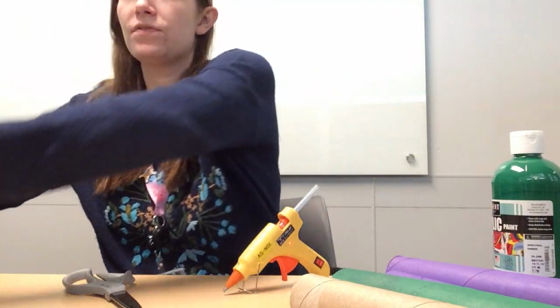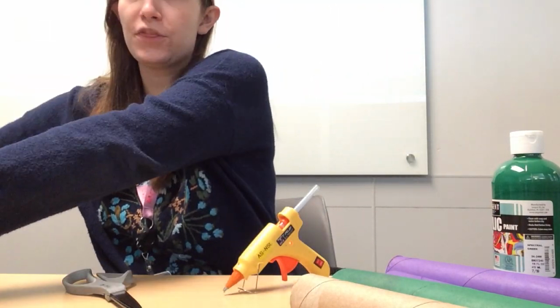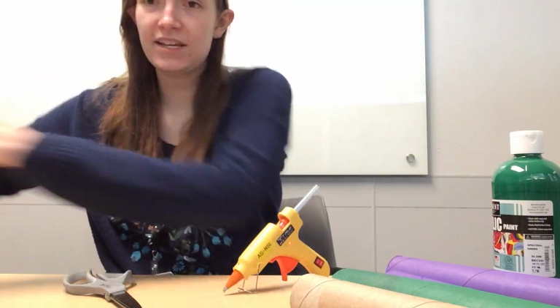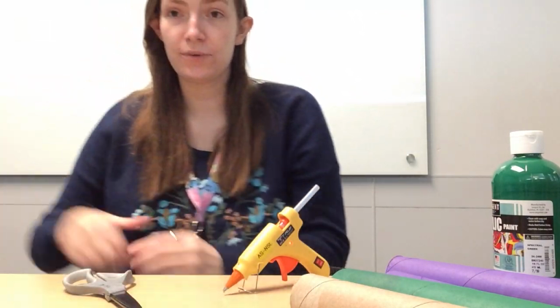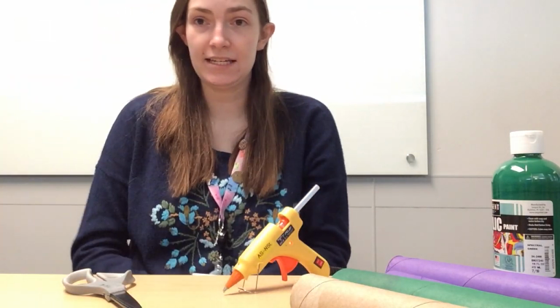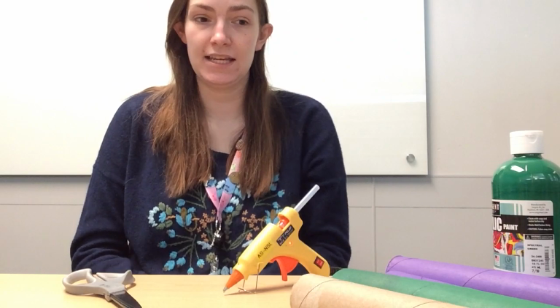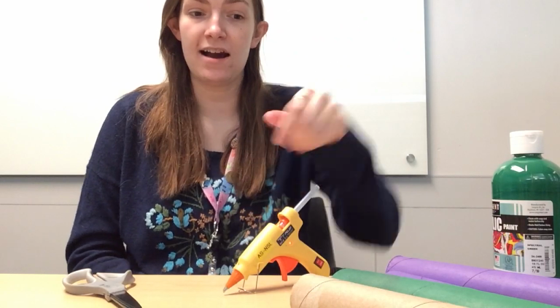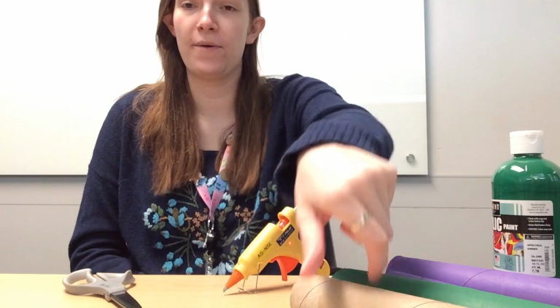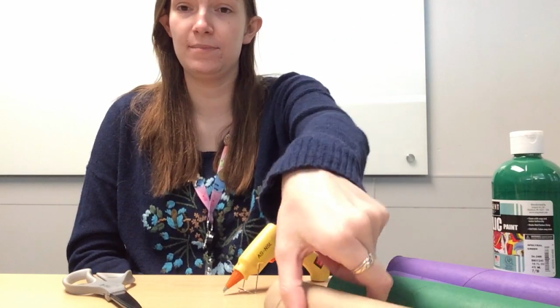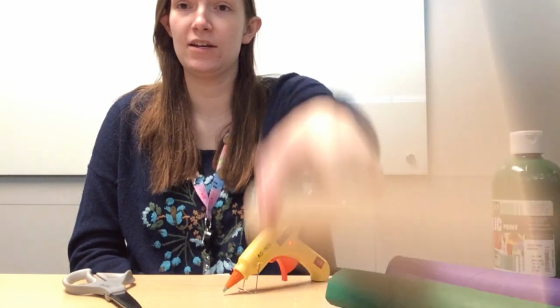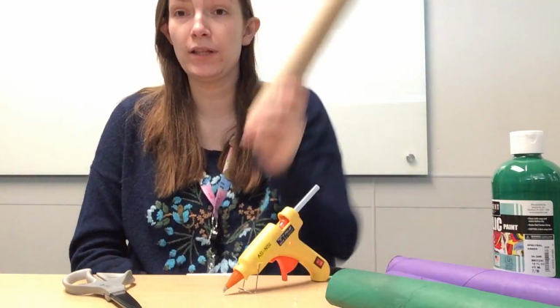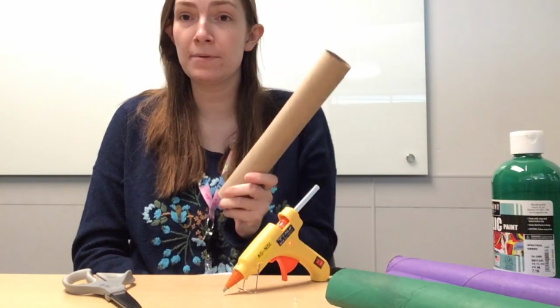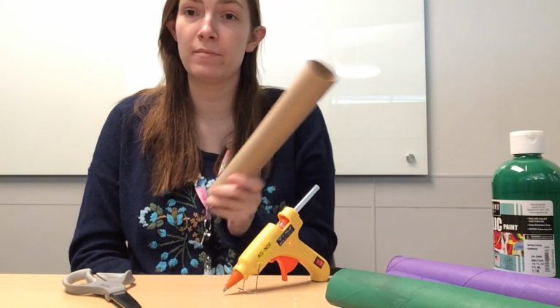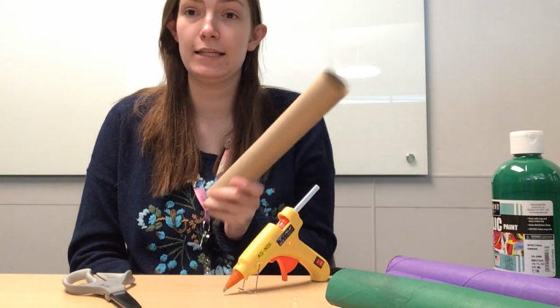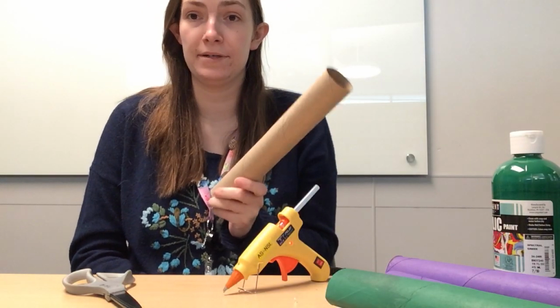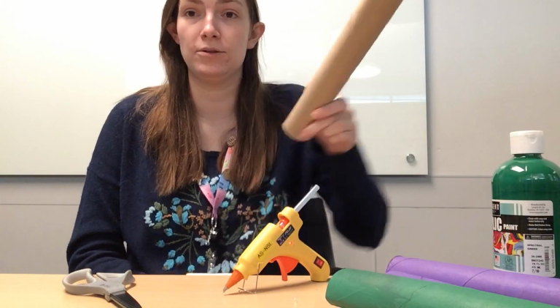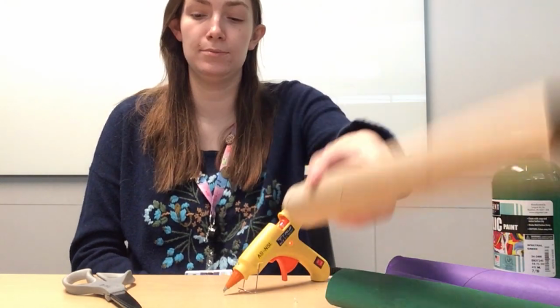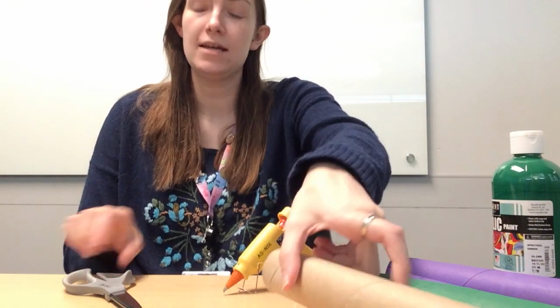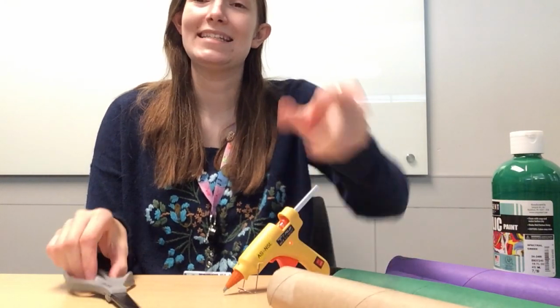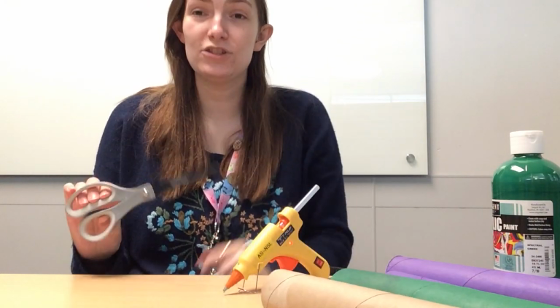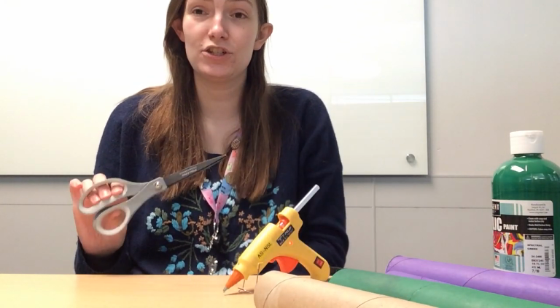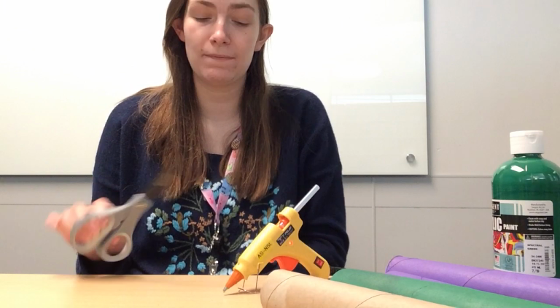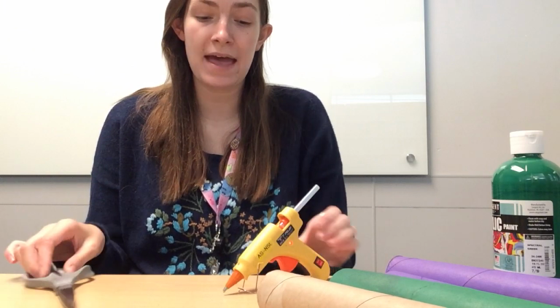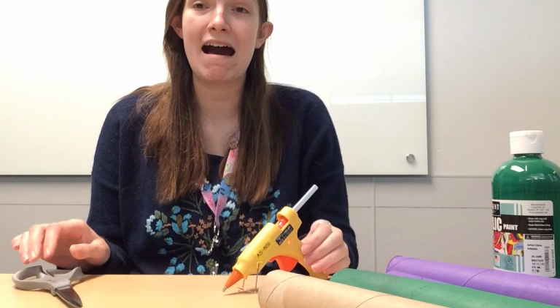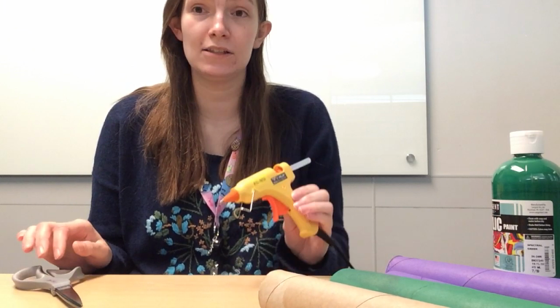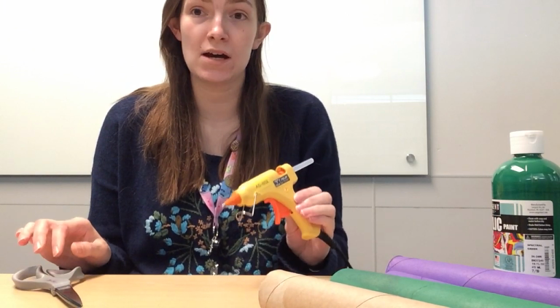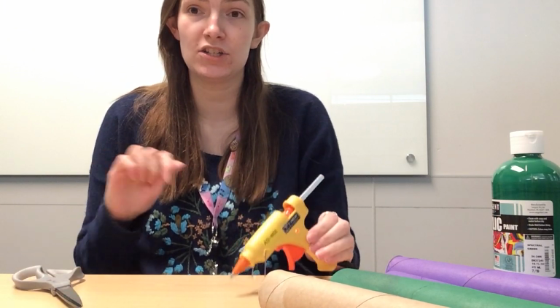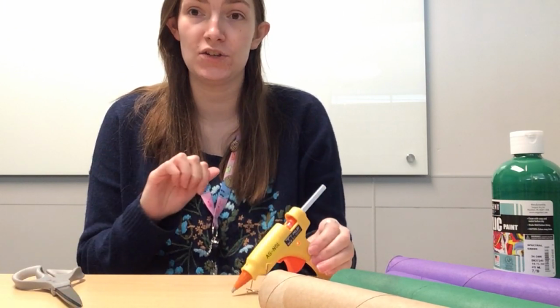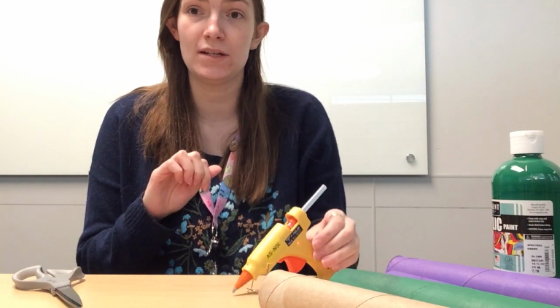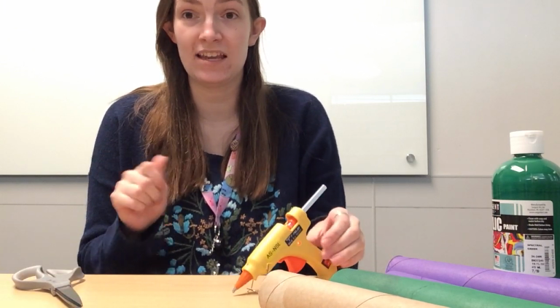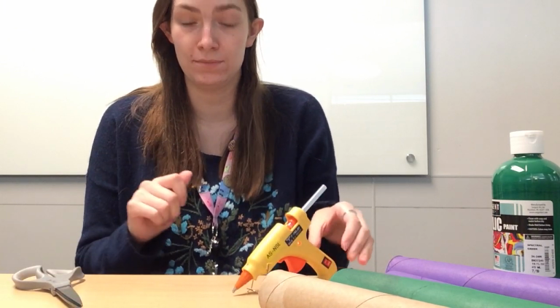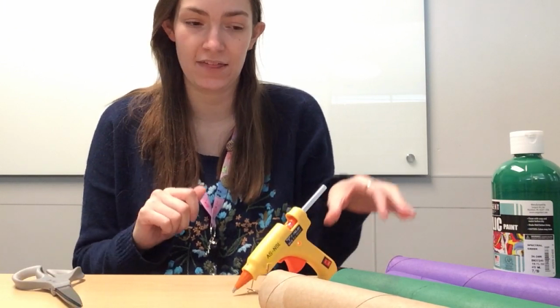The three things you're going to need today are toilet paper — or in my case paper towel — tubes, scissors to trim them, and a hot glue gun to adhere them together.